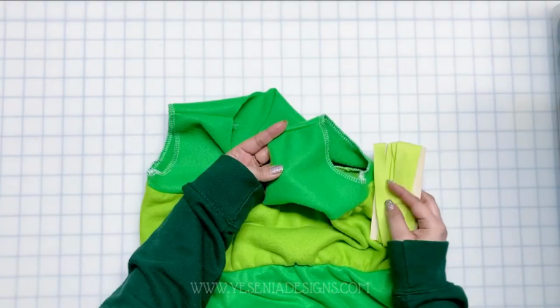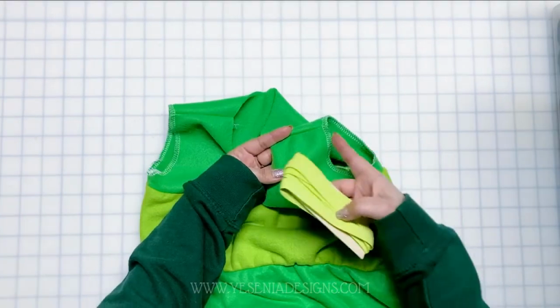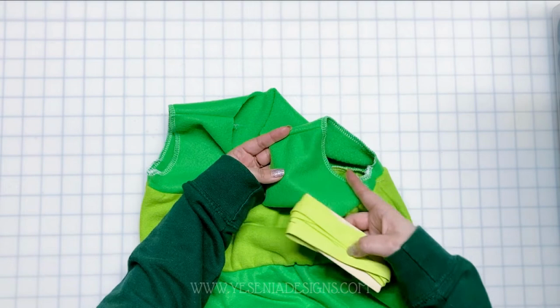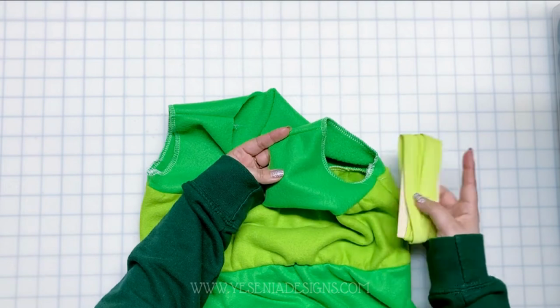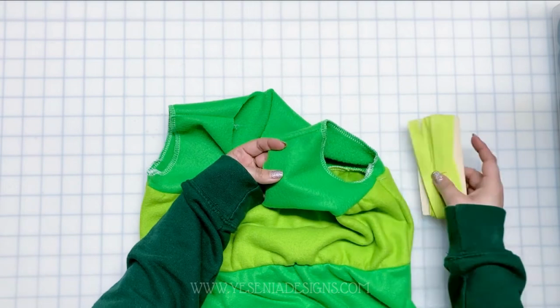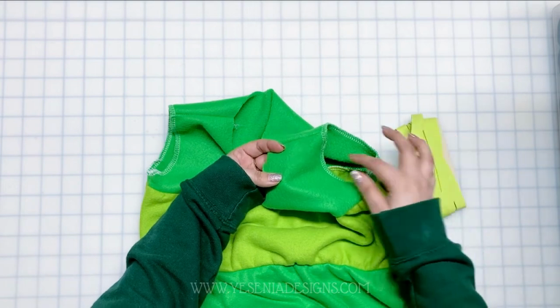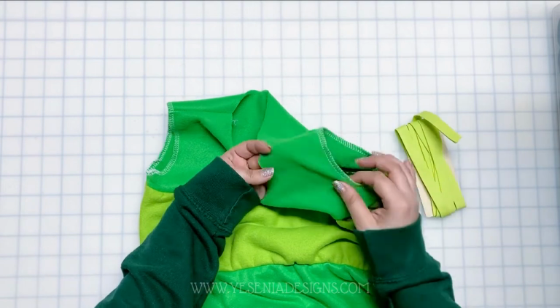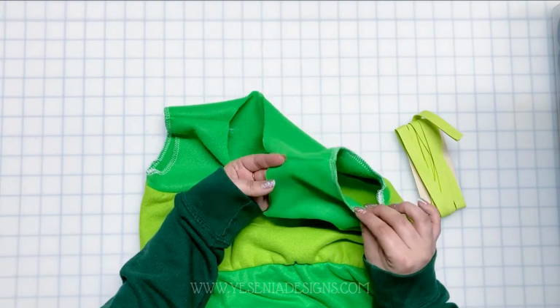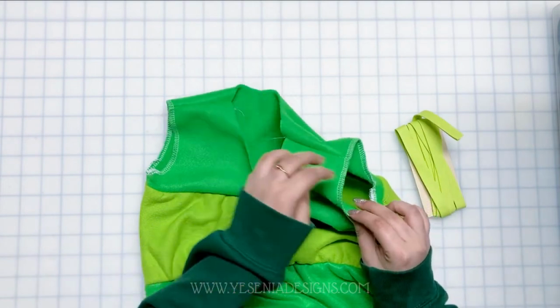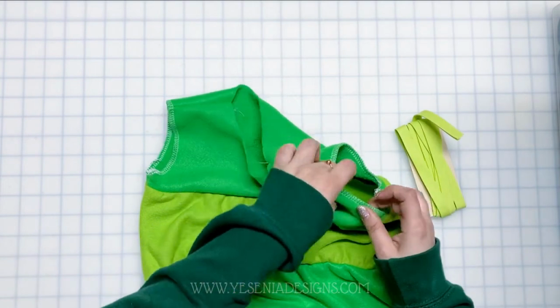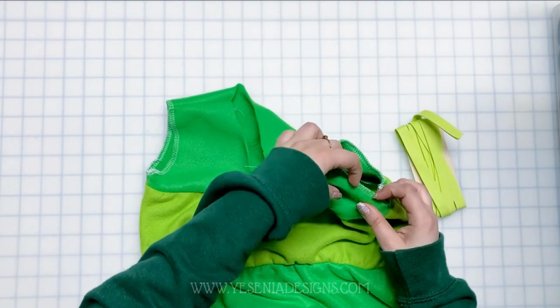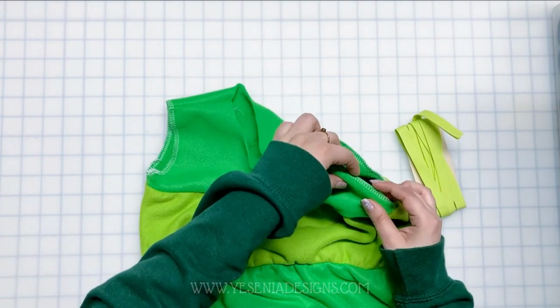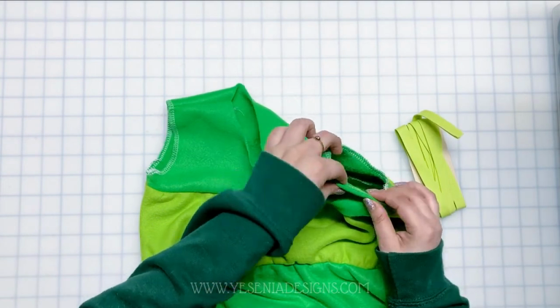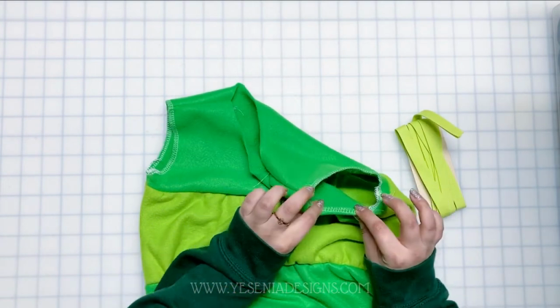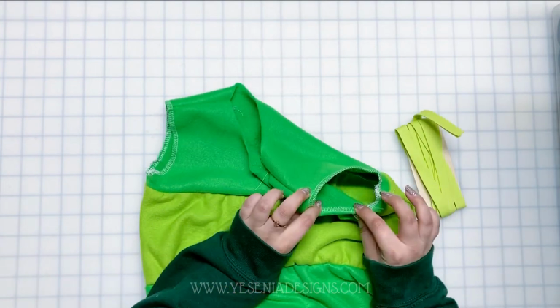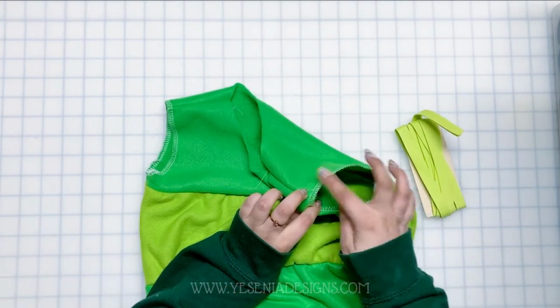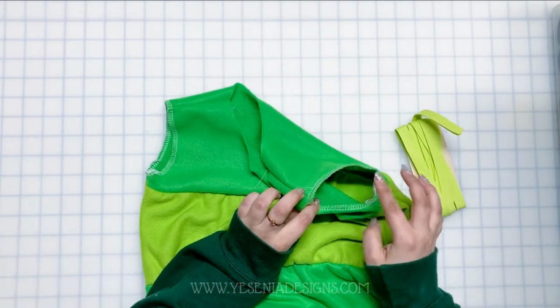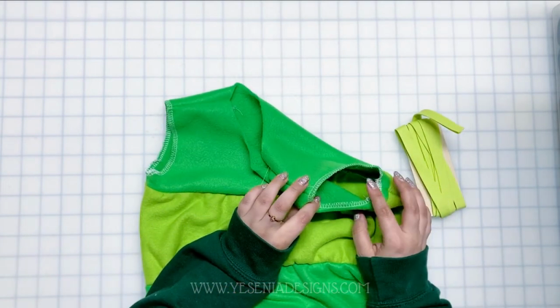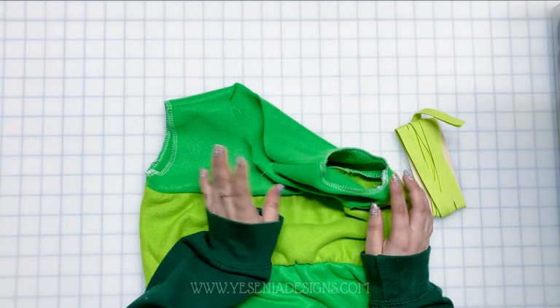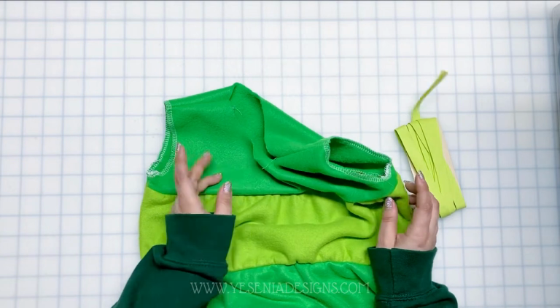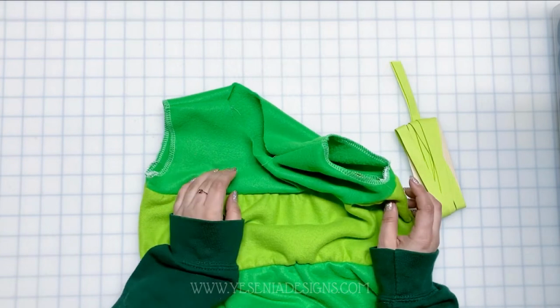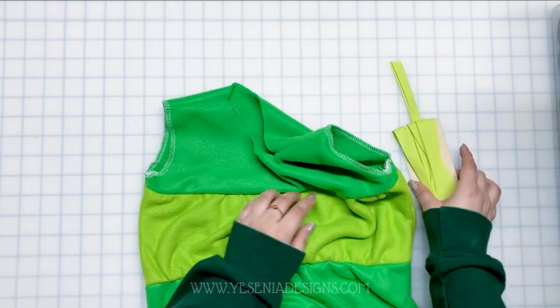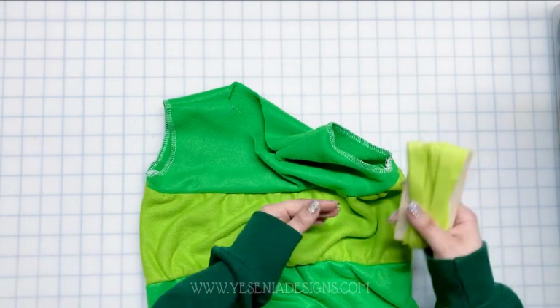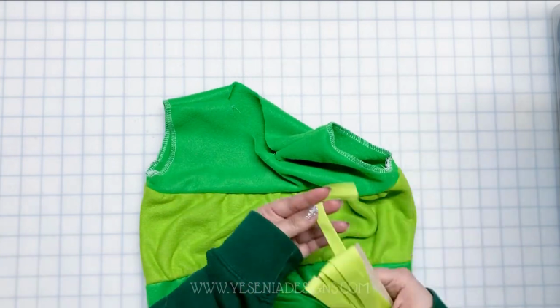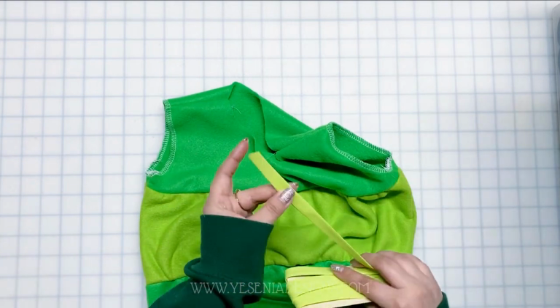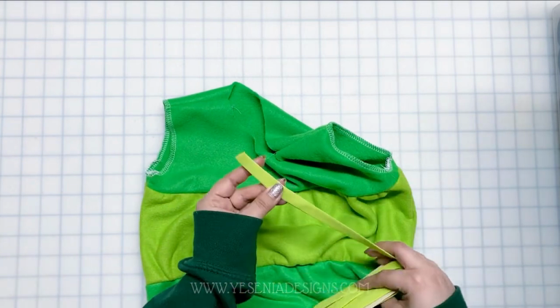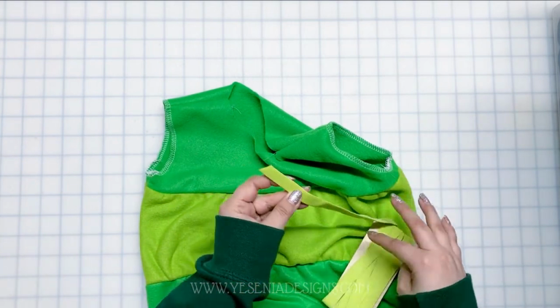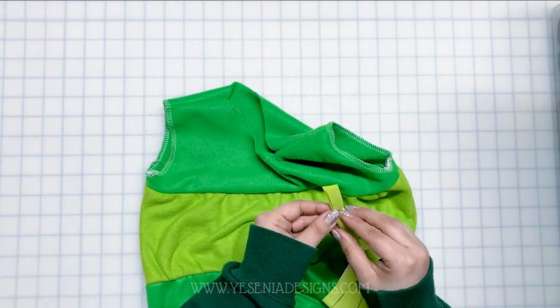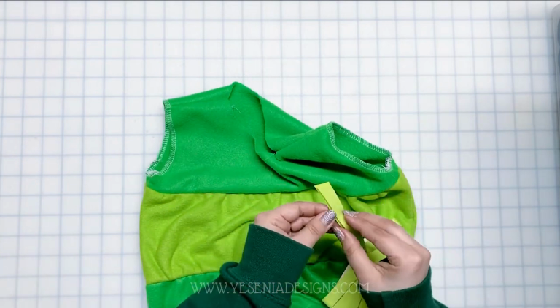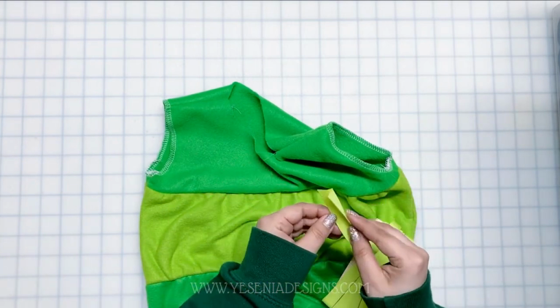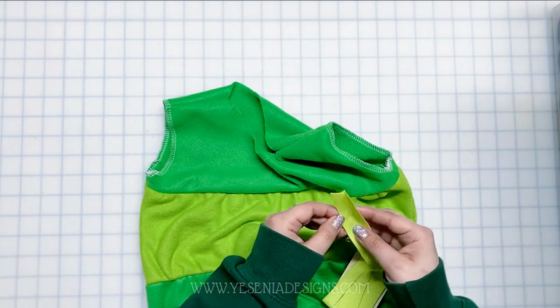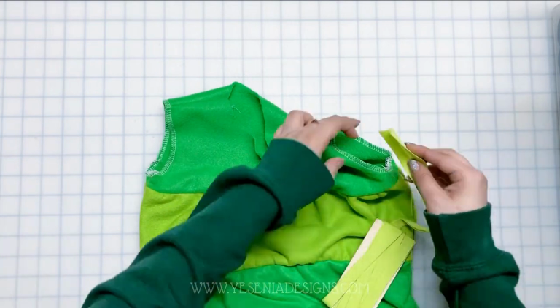The last thing we're going to do is finish the armholes by either creating a one-fourth inch hem, or you're welcome to use bias tape for a nicer finish. That's optional — totally up to you.